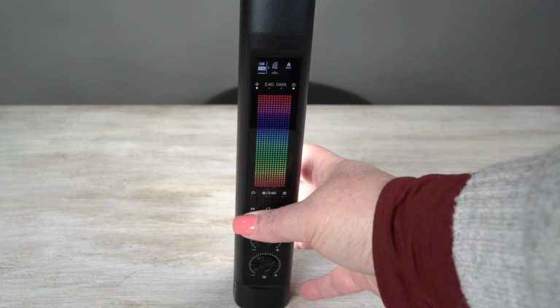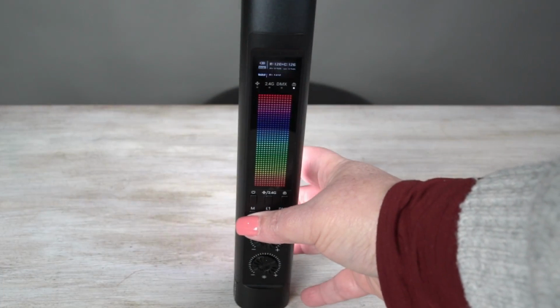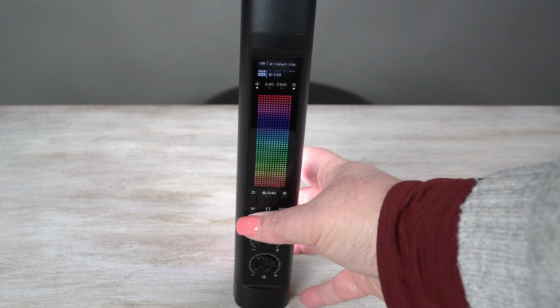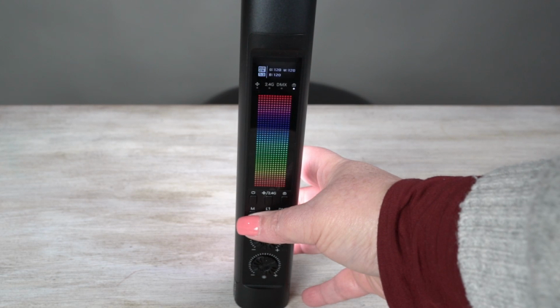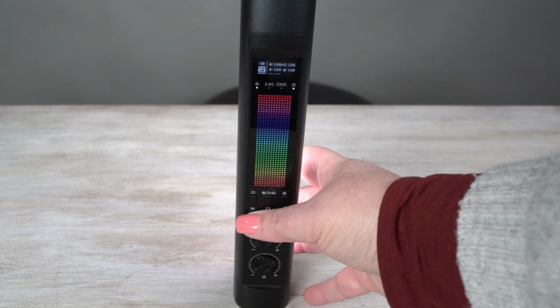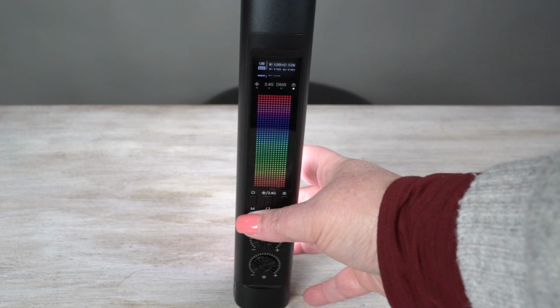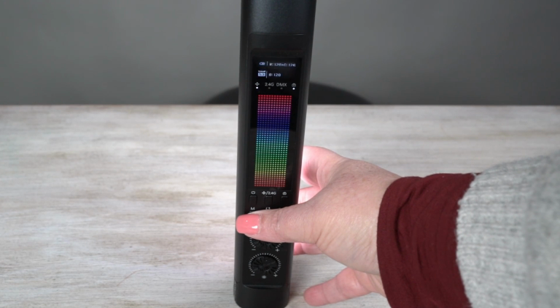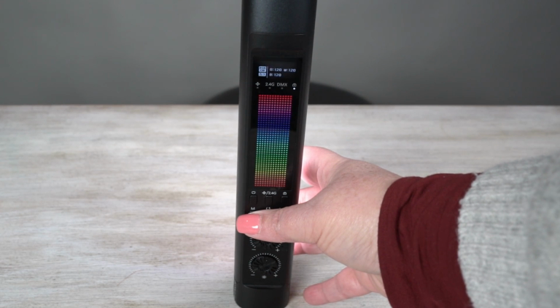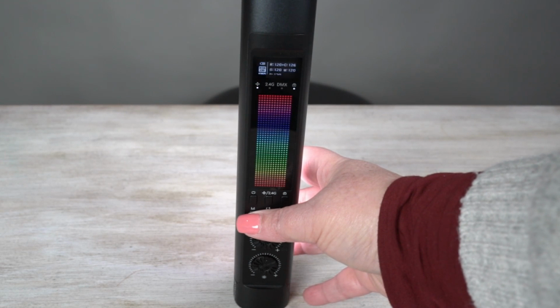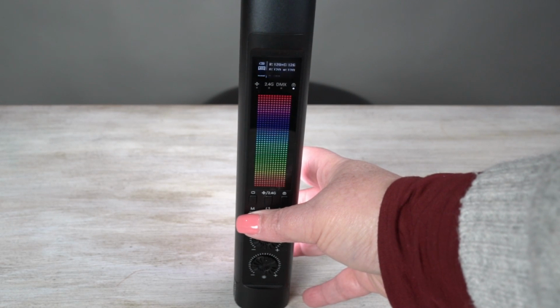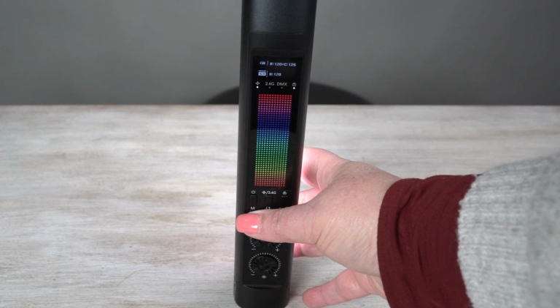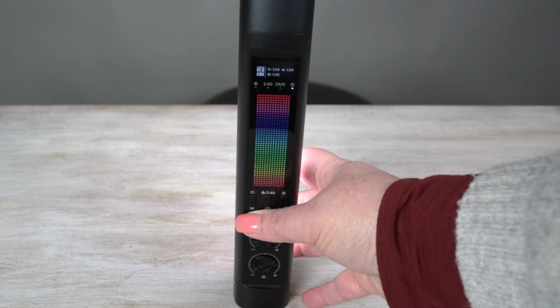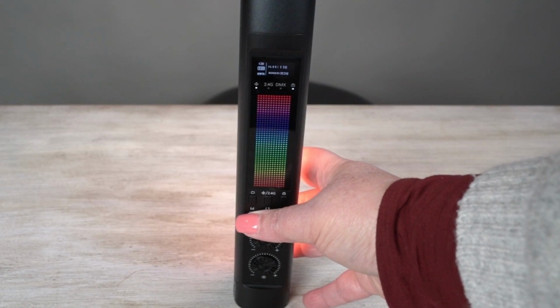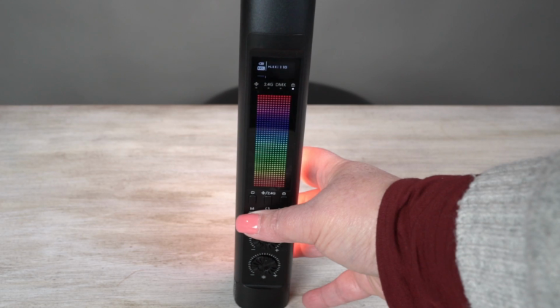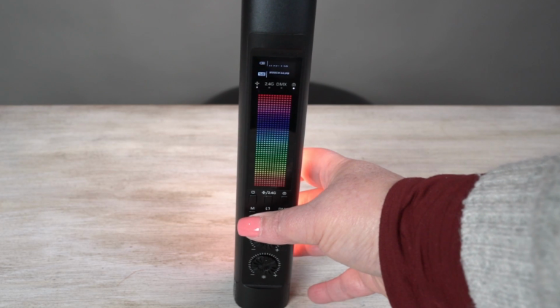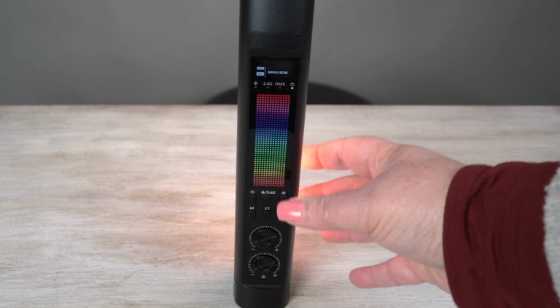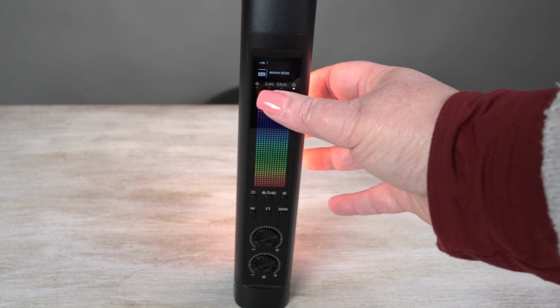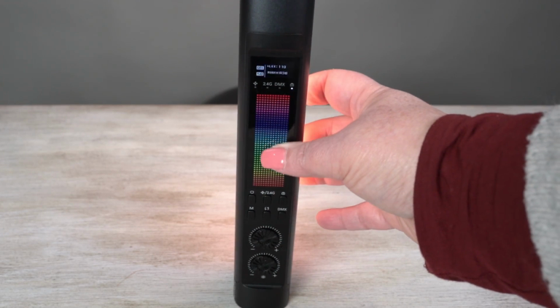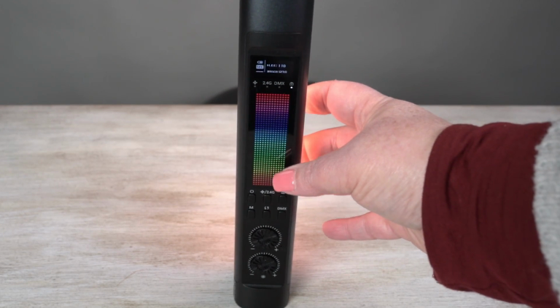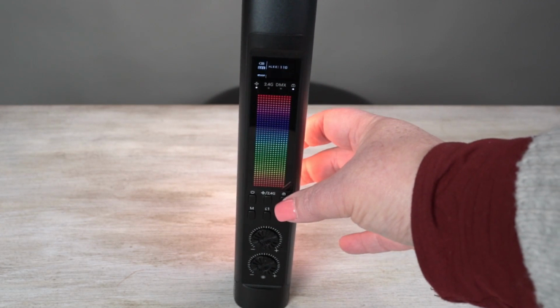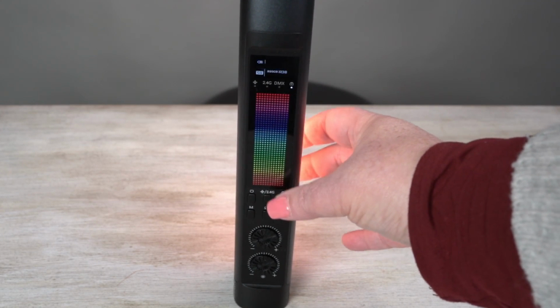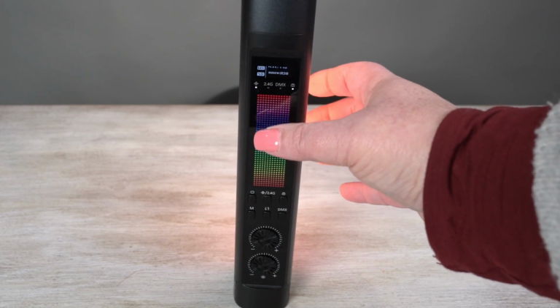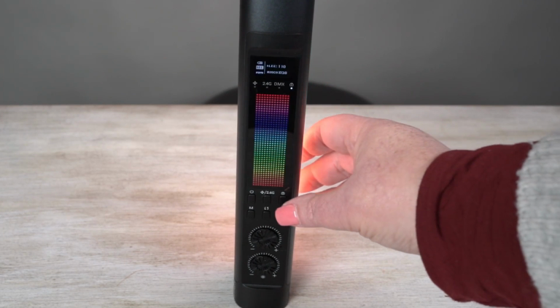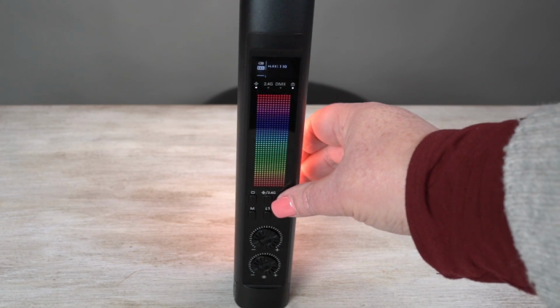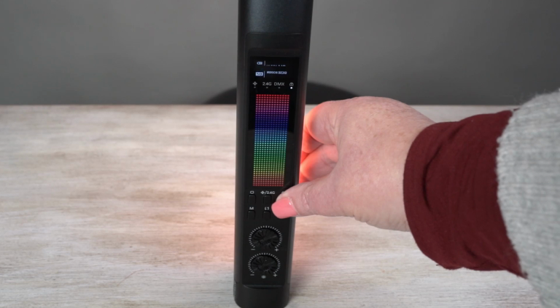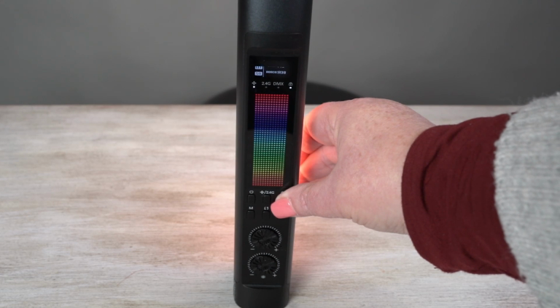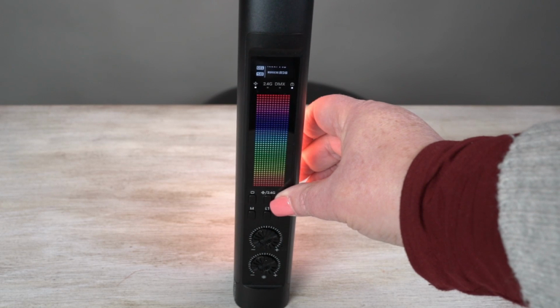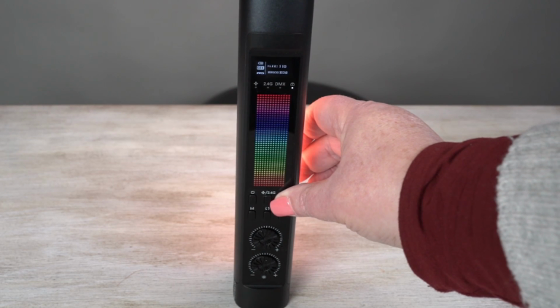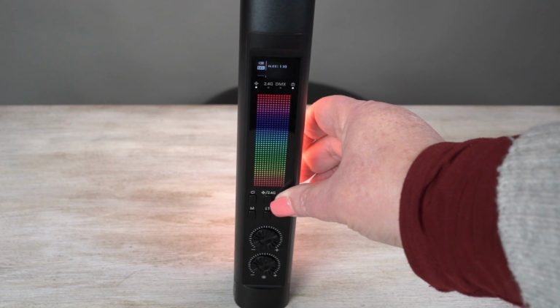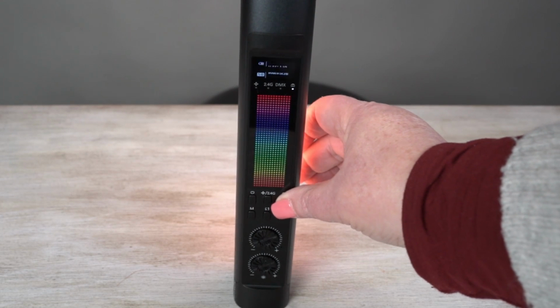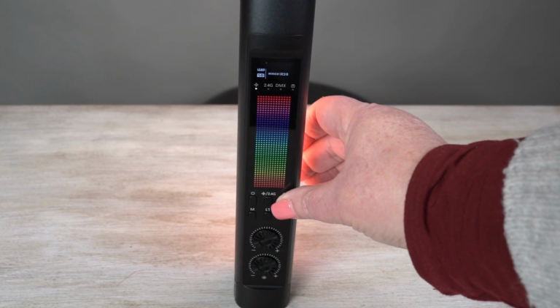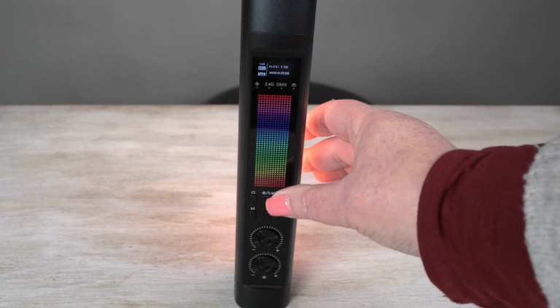If I switch over to the RGB, you can set up whatever you want on there. And then you've got the LEE filters, which you can have this screen locked or press the unlock.